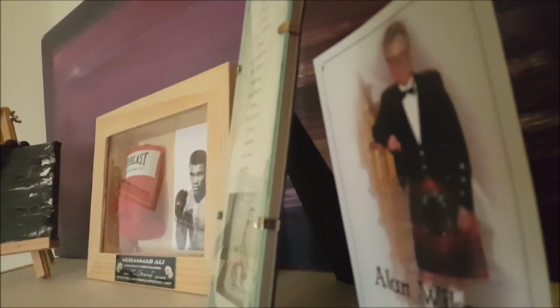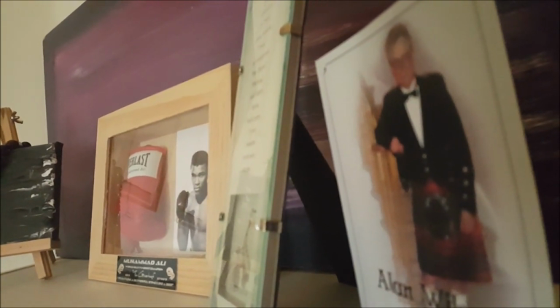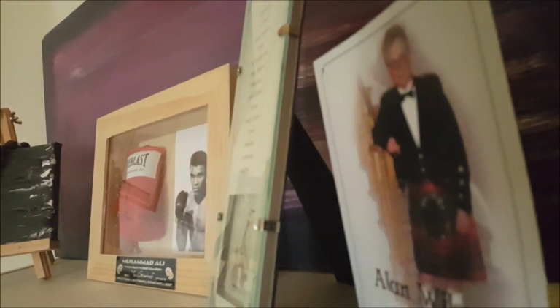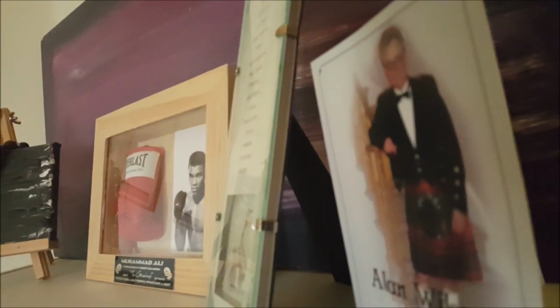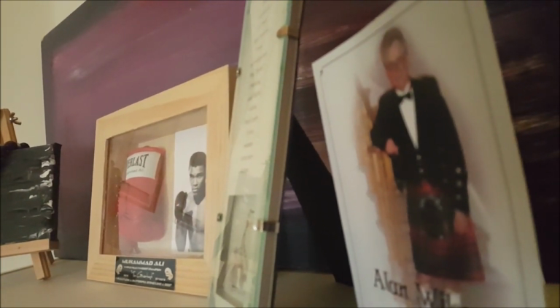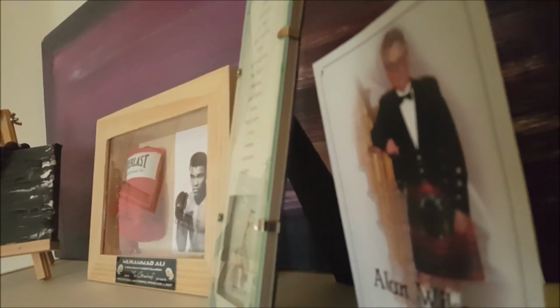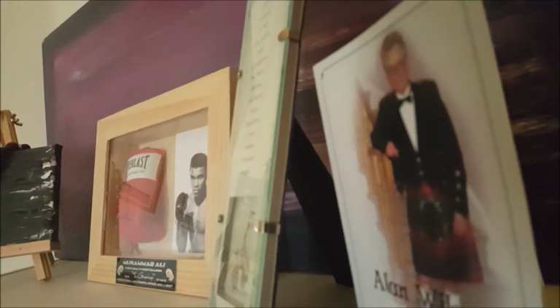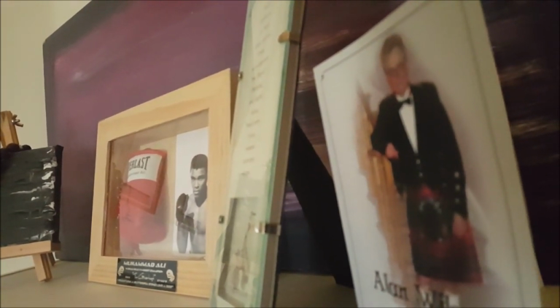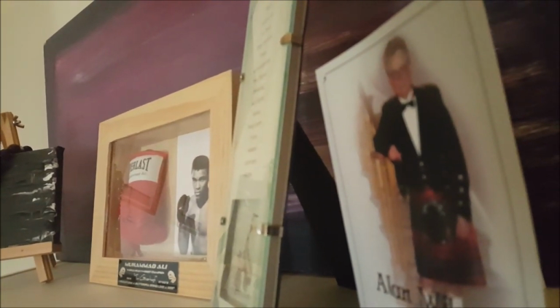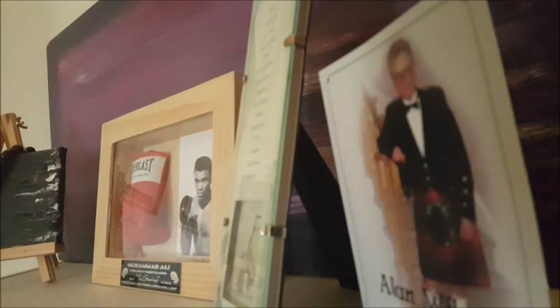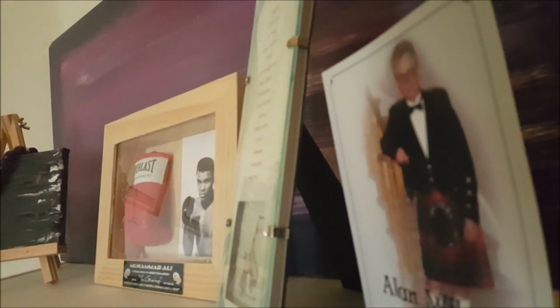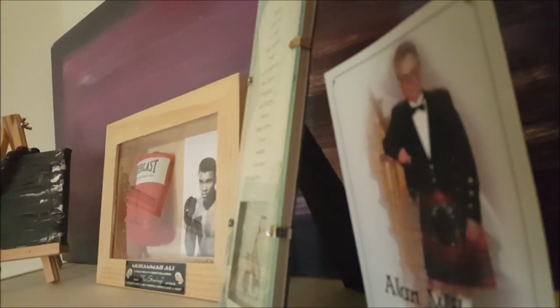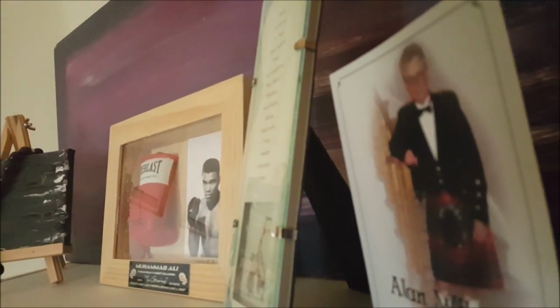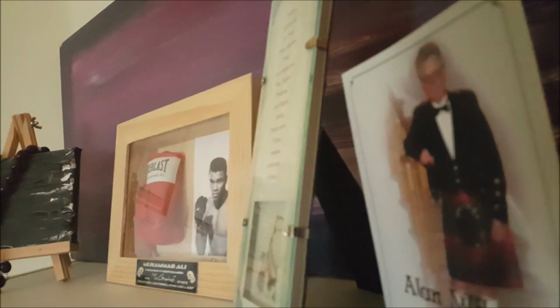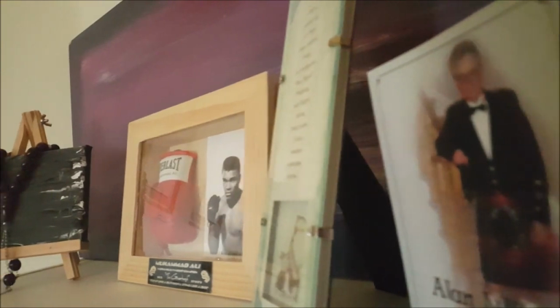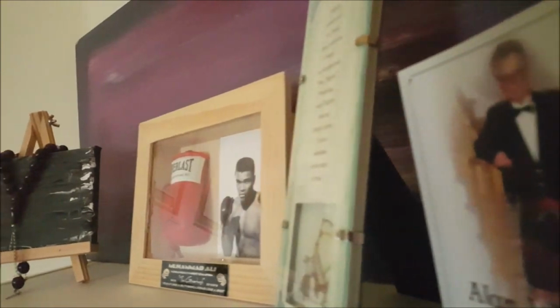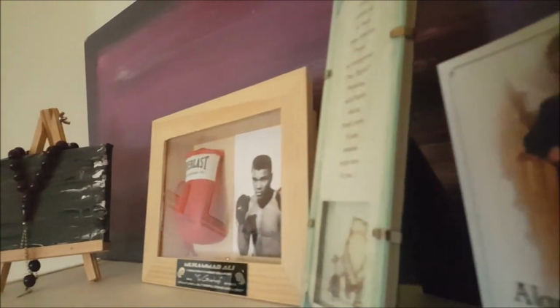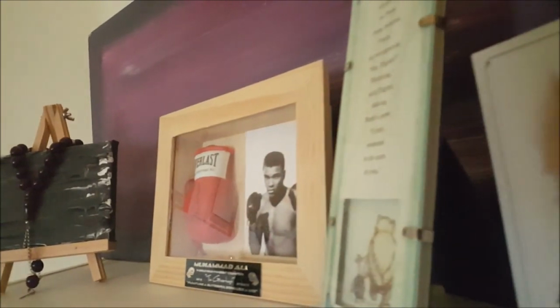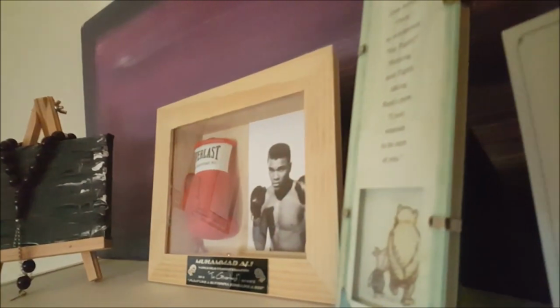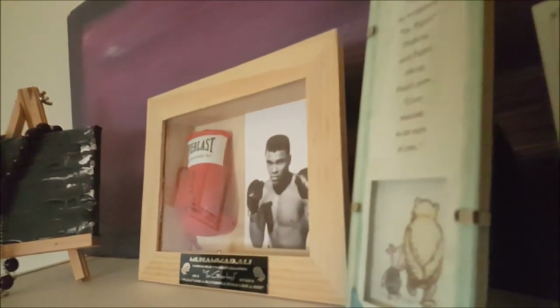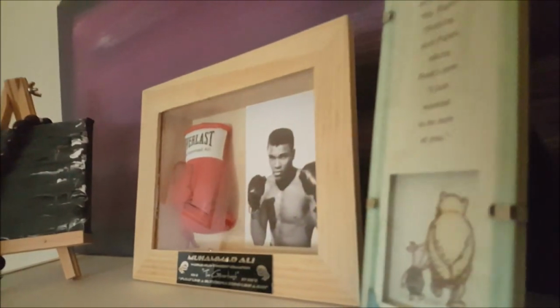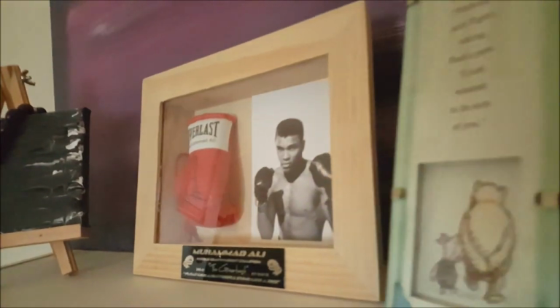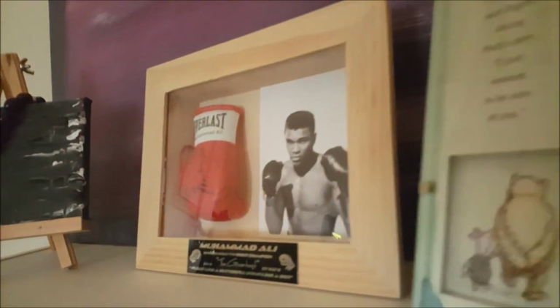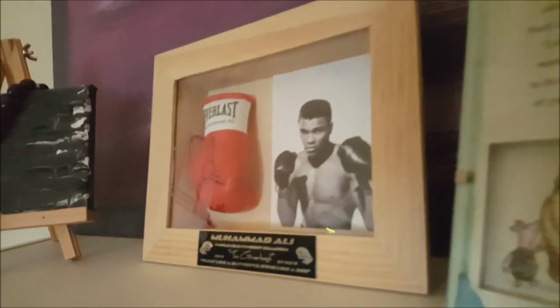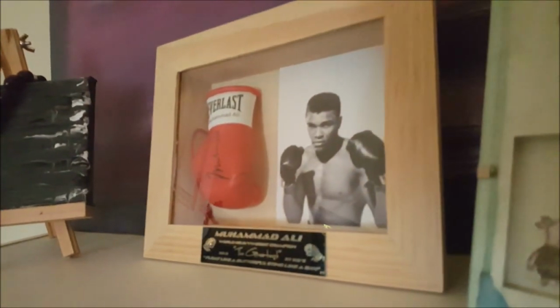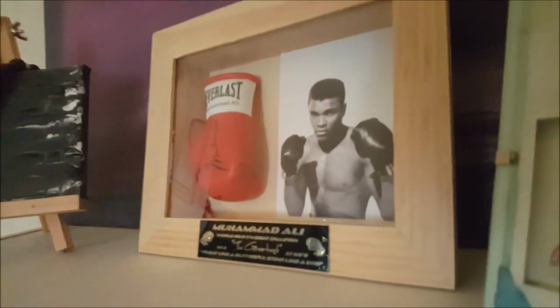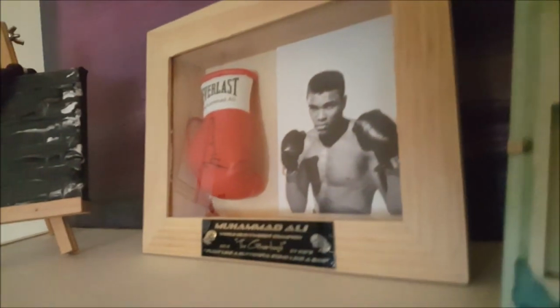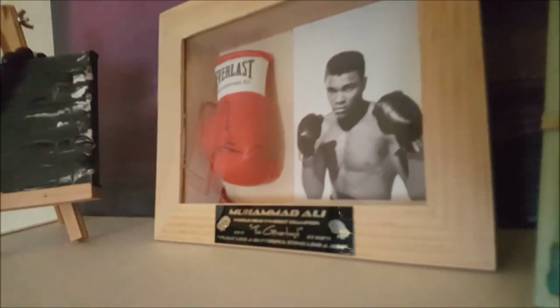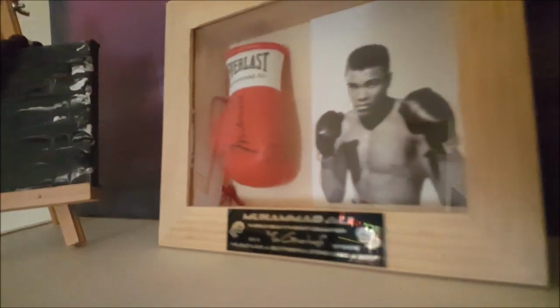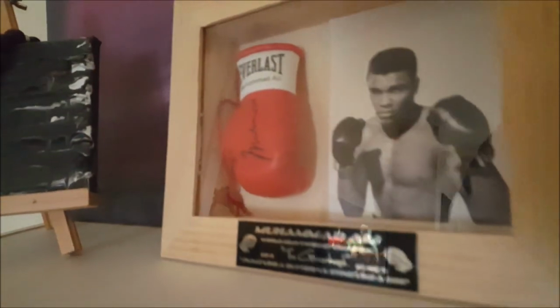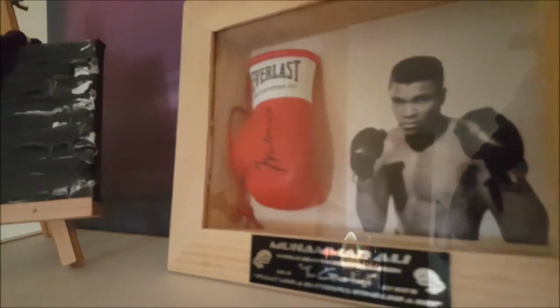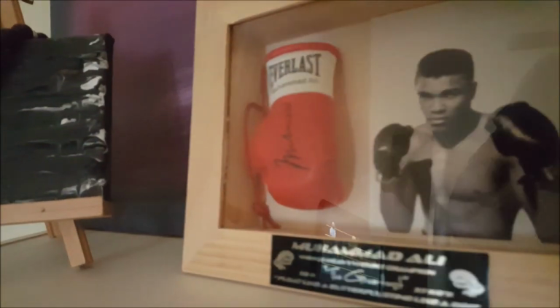Recently, Facebook reminded me of the weekend that I finished that piece. I thought I gave it away or lost it. Haven't seen it in years.